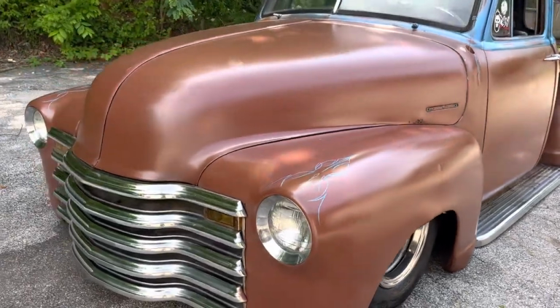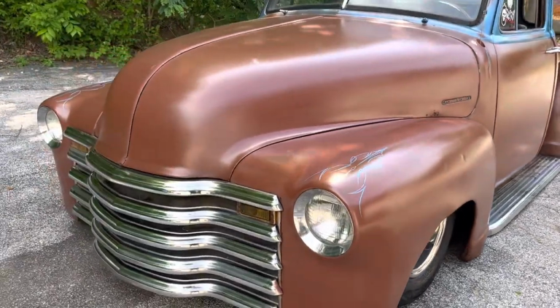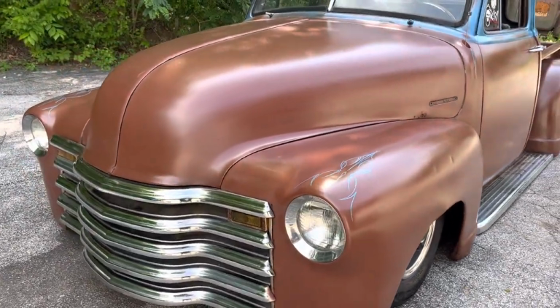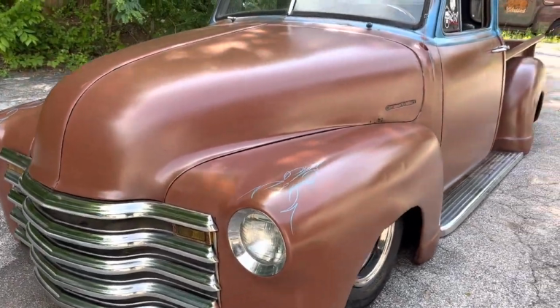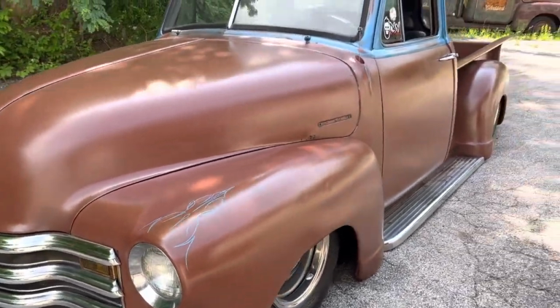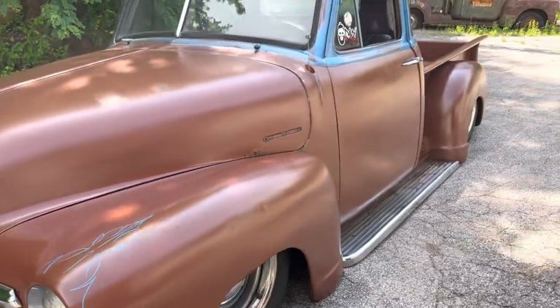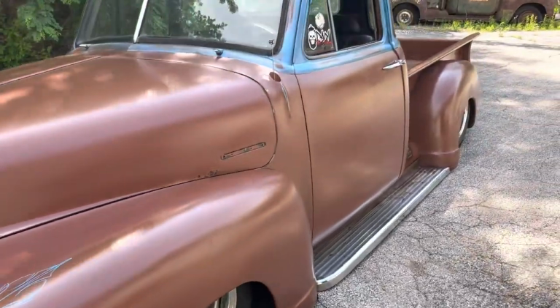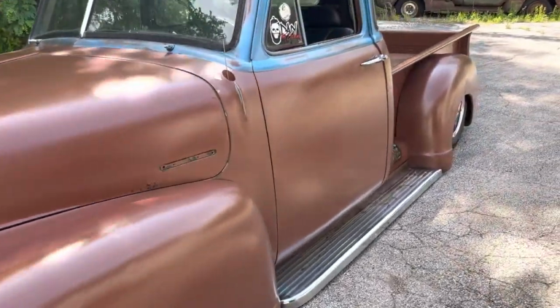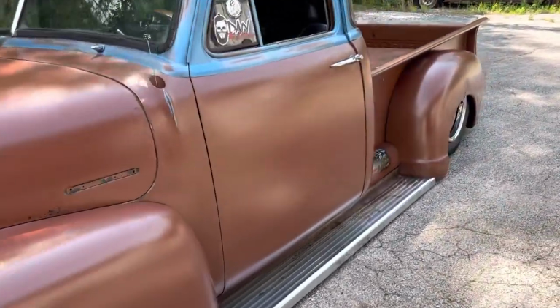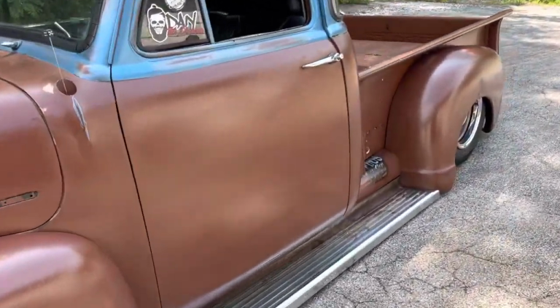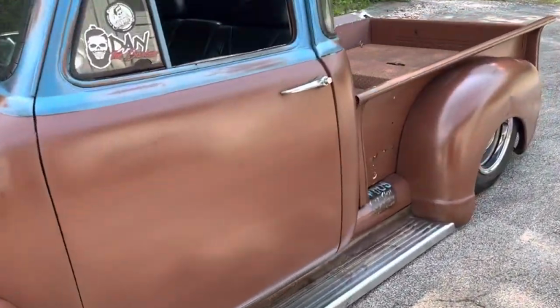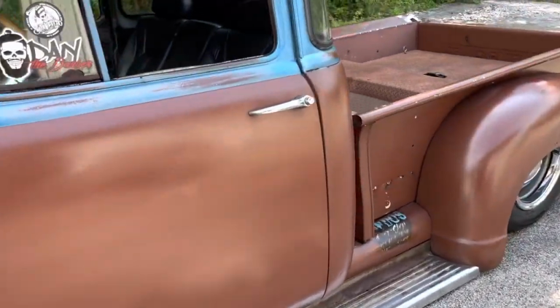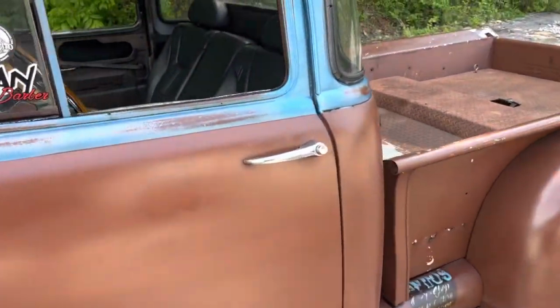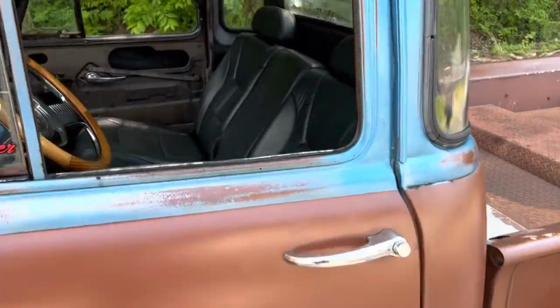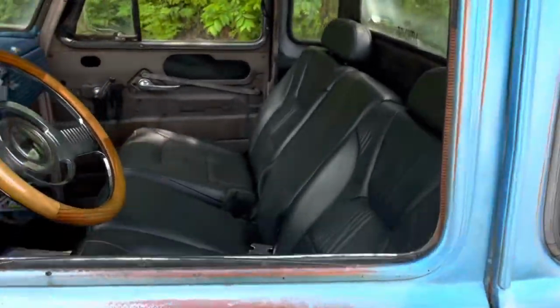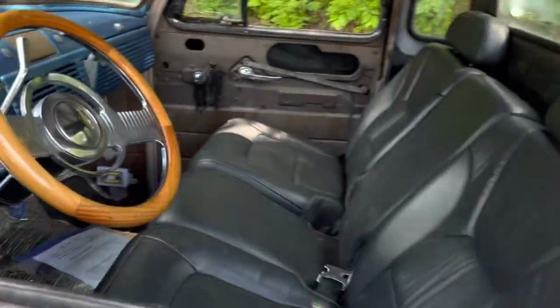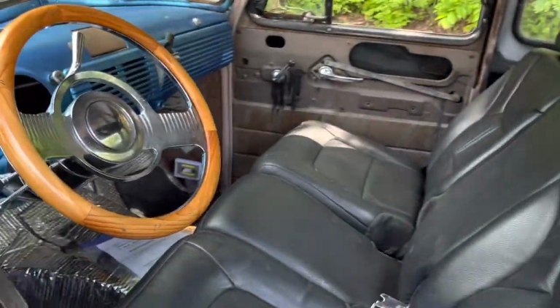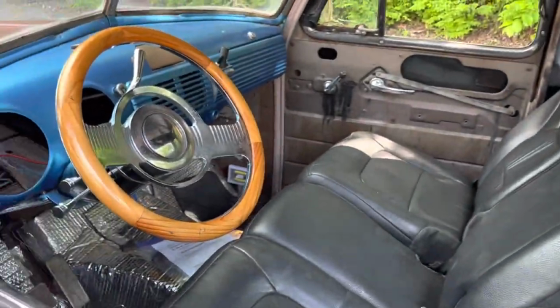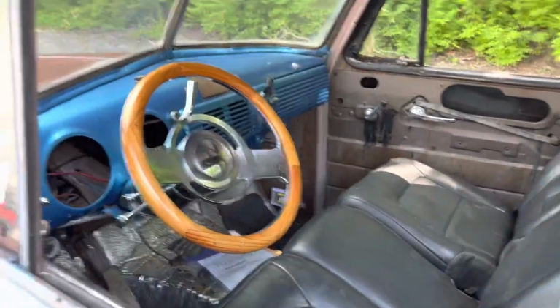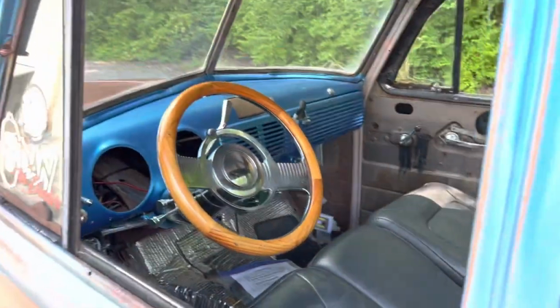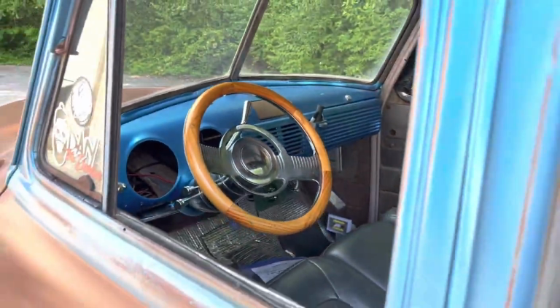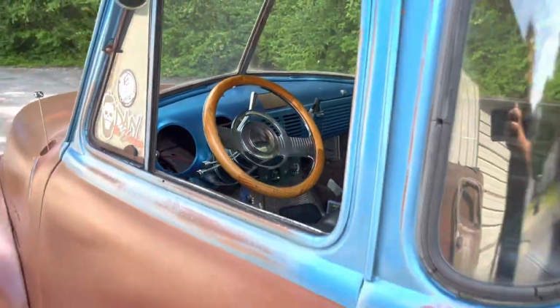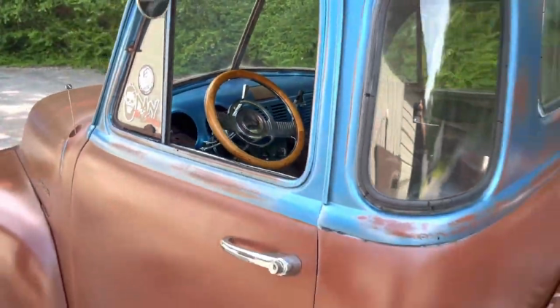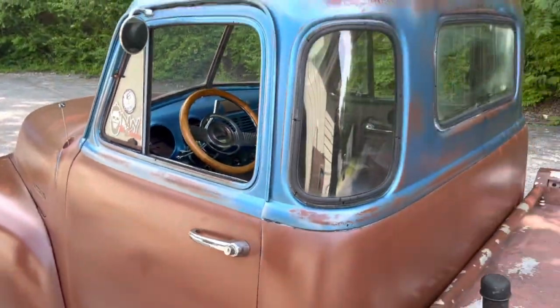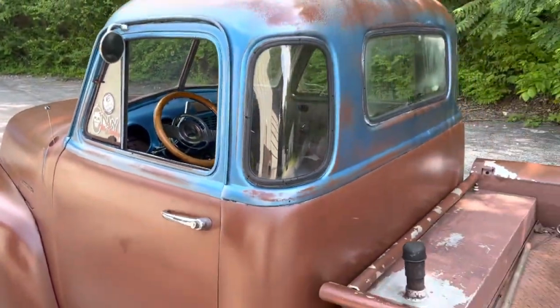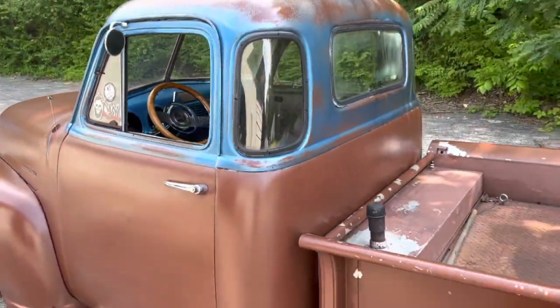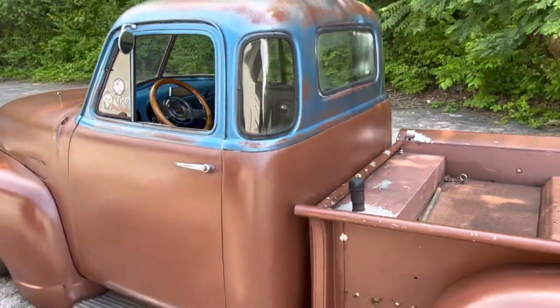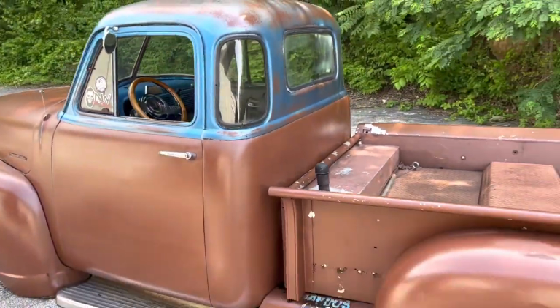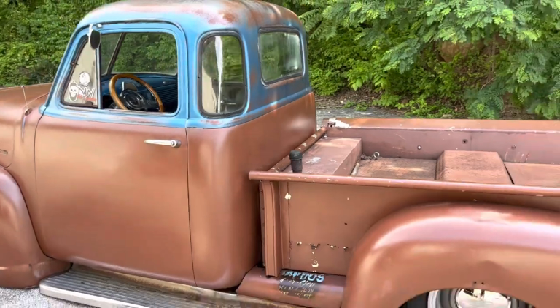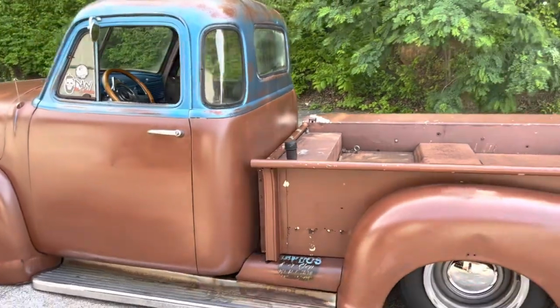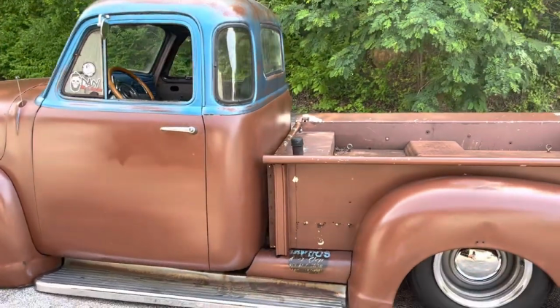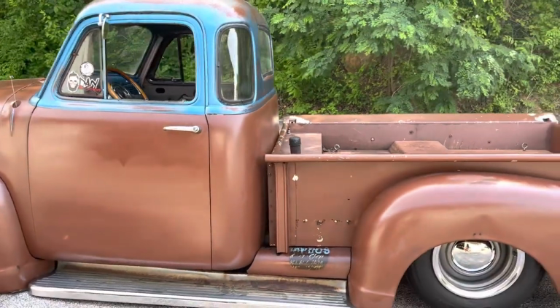Just a fun little truck getting ready to hit the market. I need to do a little work on the interior — it's pretty basic right now — but what a cool ride.